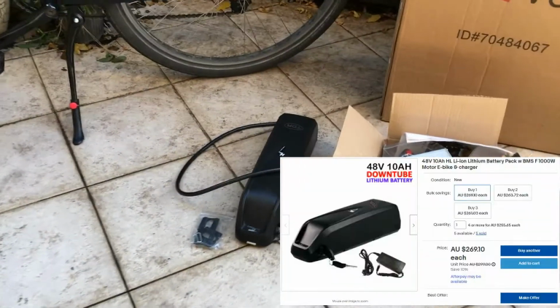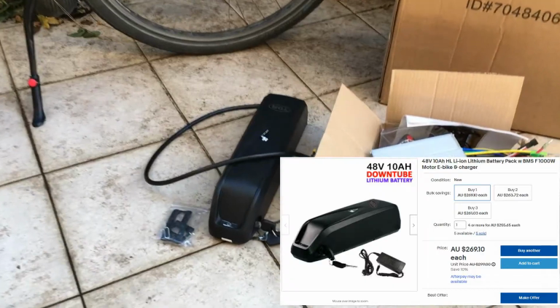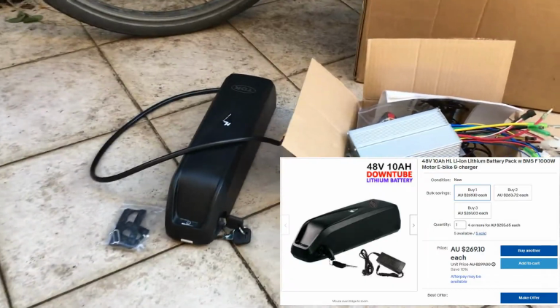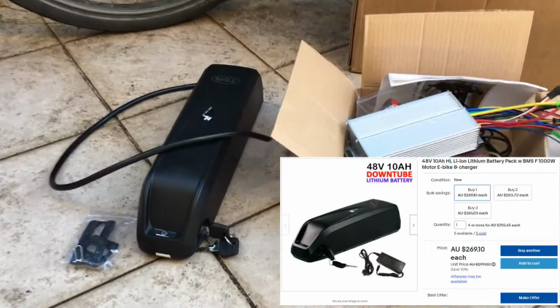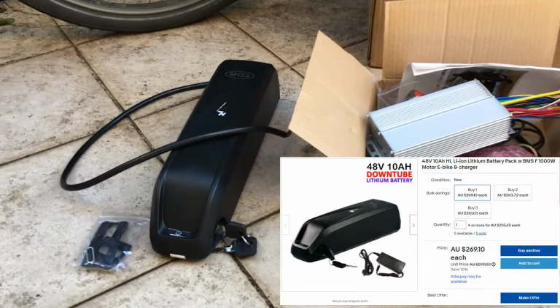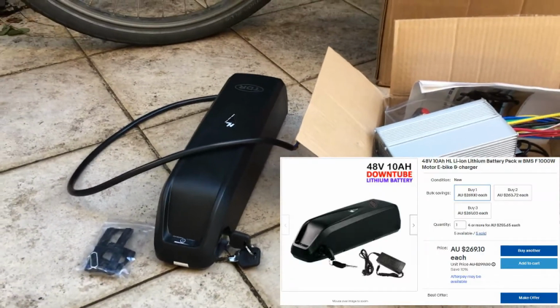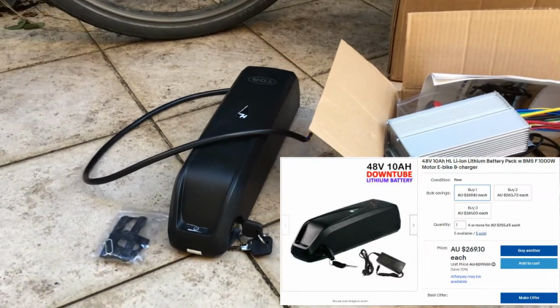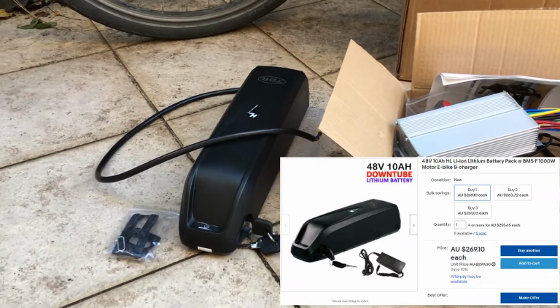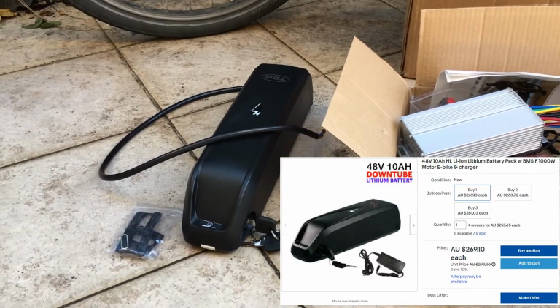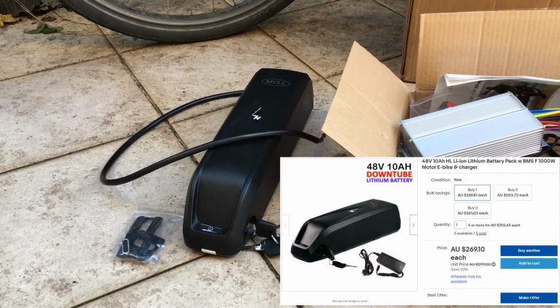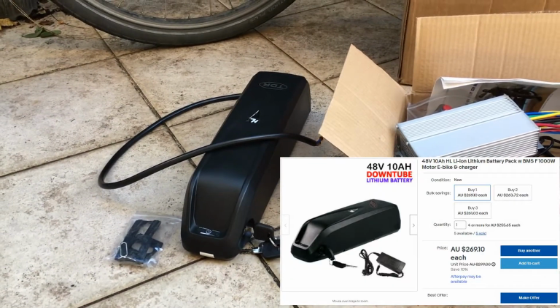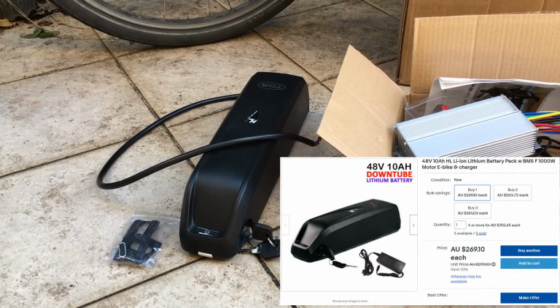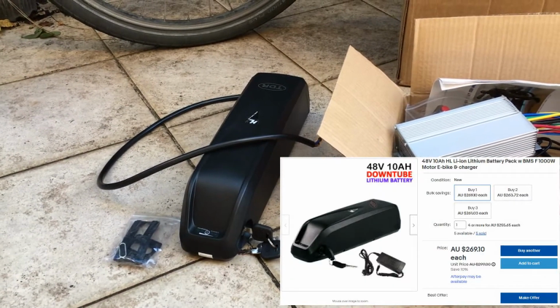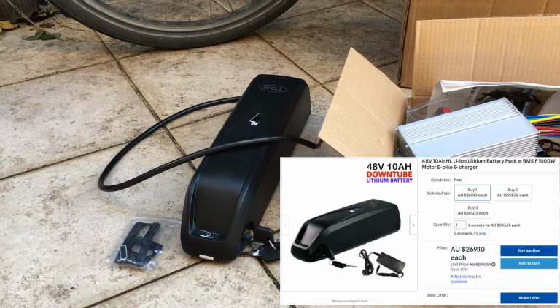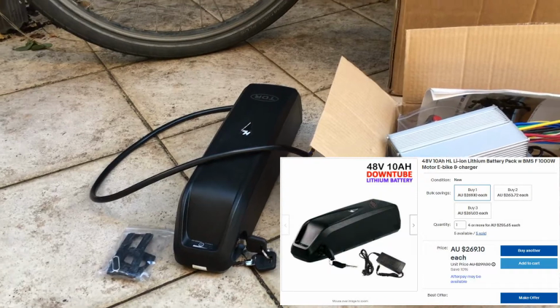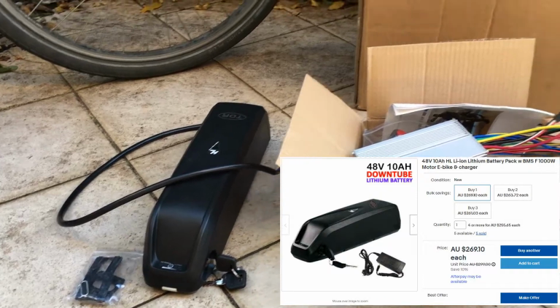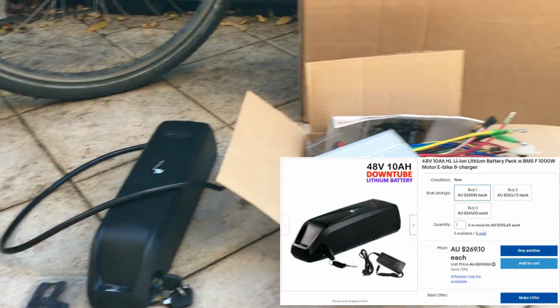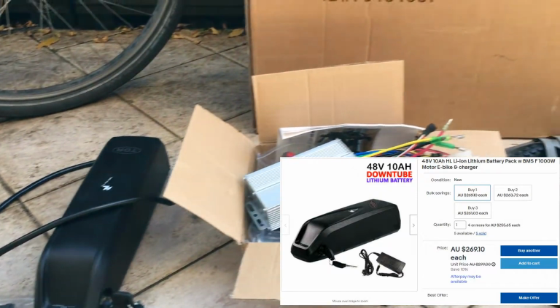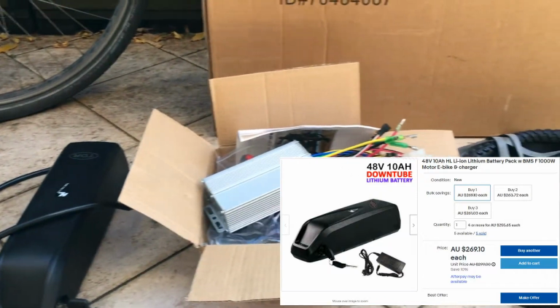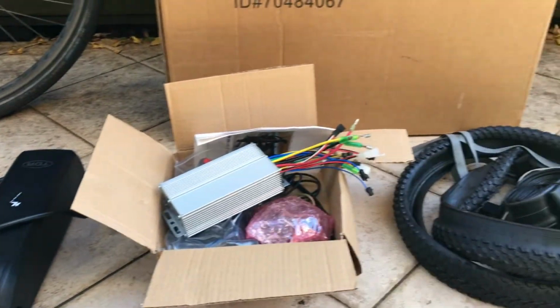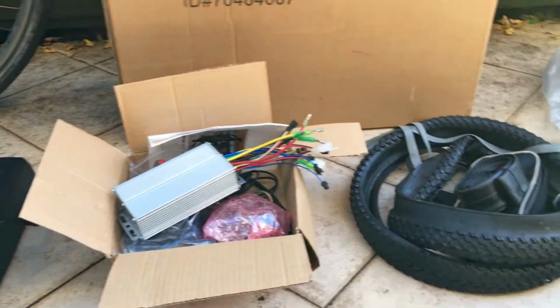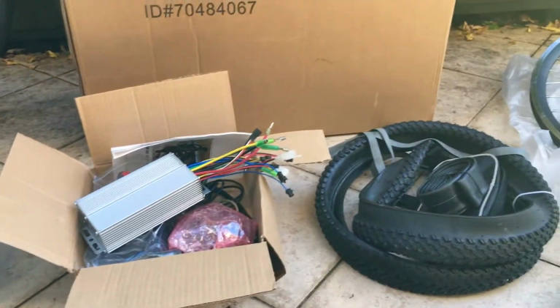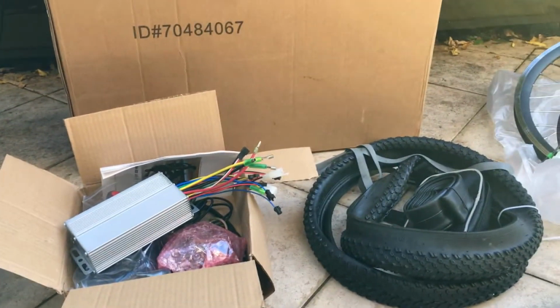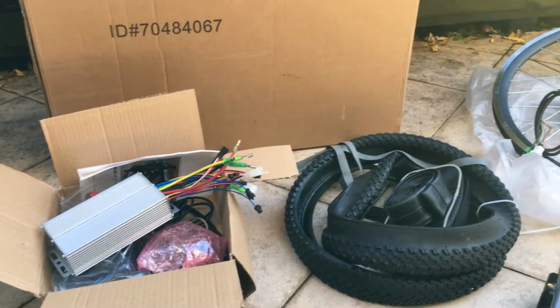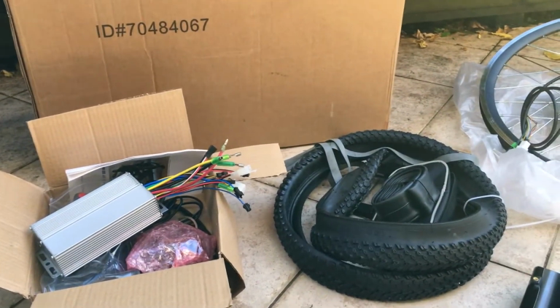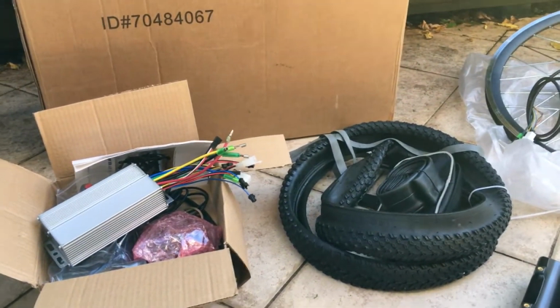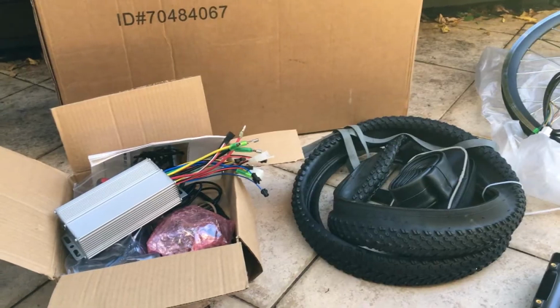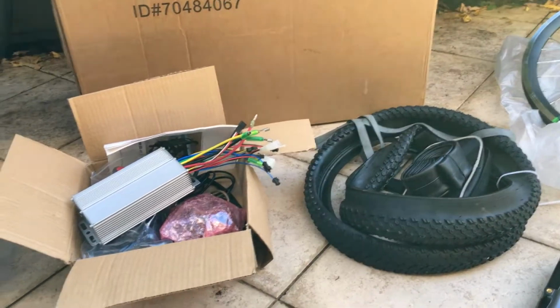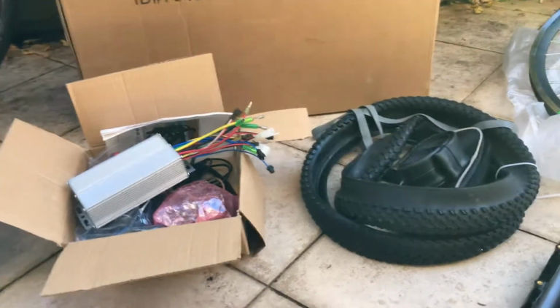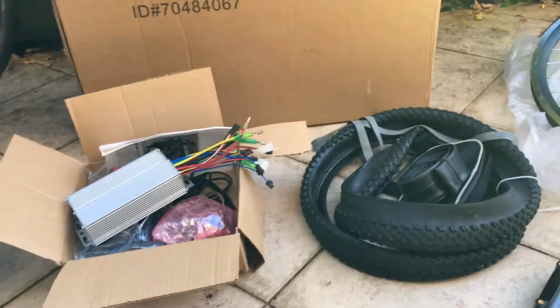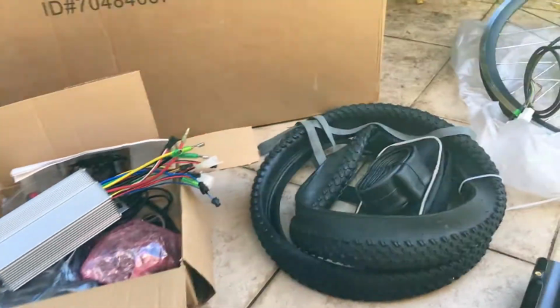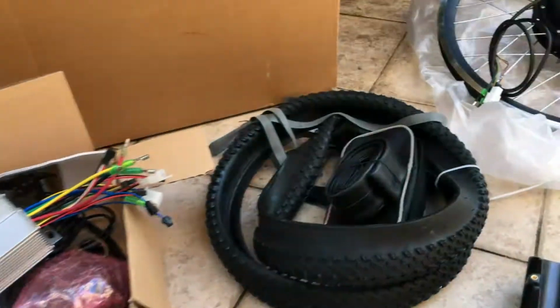Next you're going to need a battery that matches your kit, so a 48 volt battery. I got the 10 amp hour battery, which ended up costing me about $250 after a discount from eBay as well.